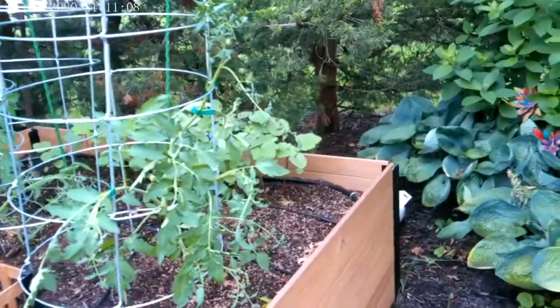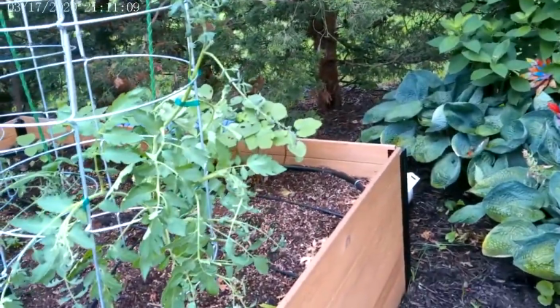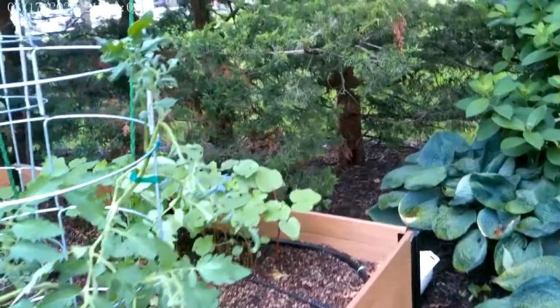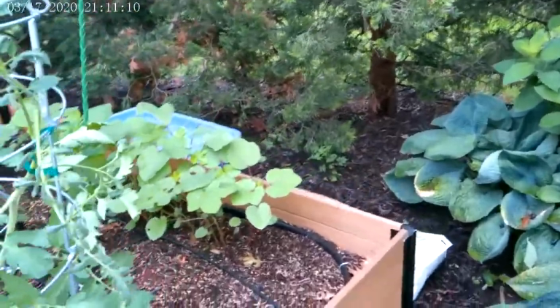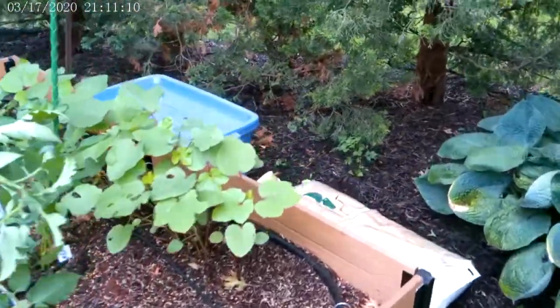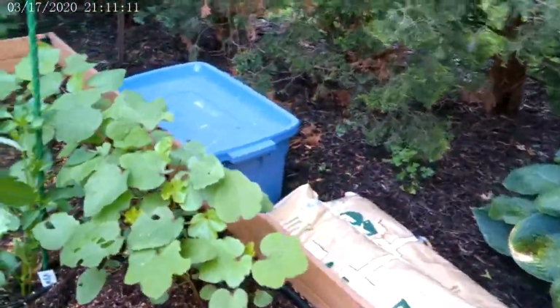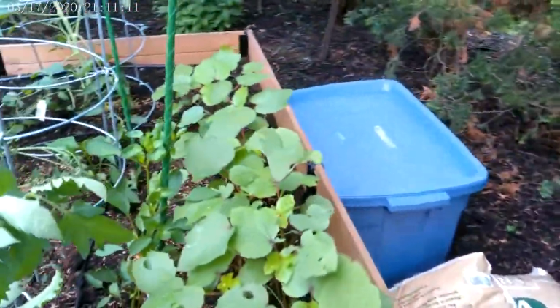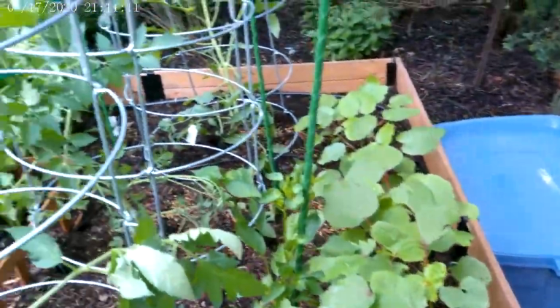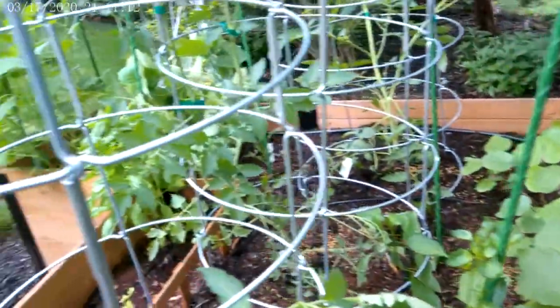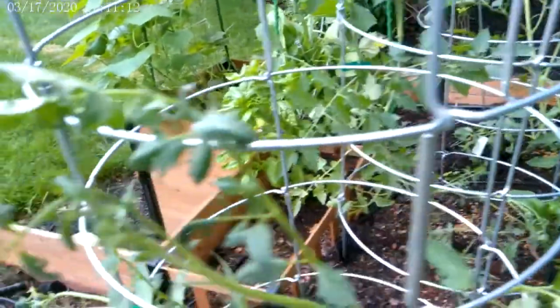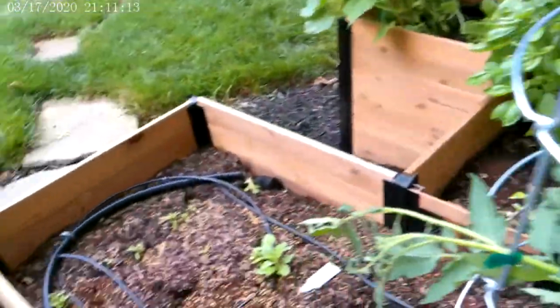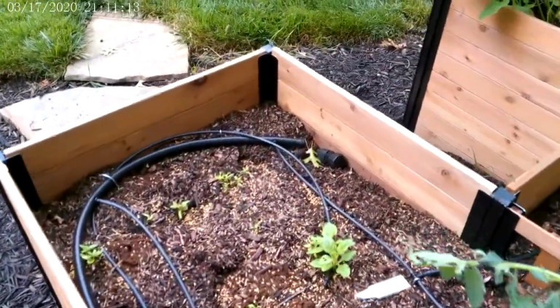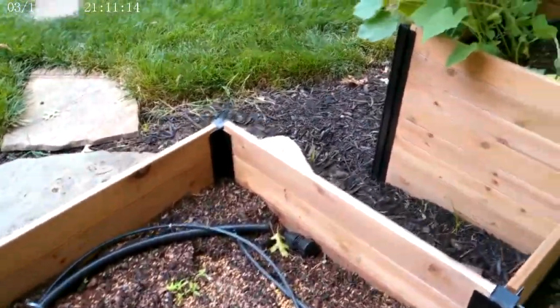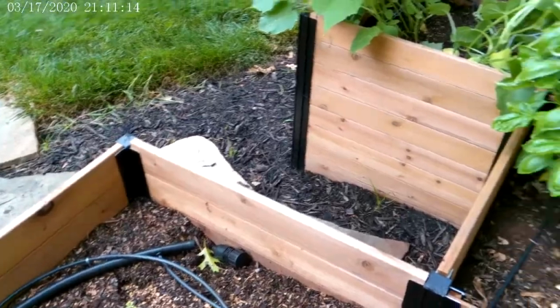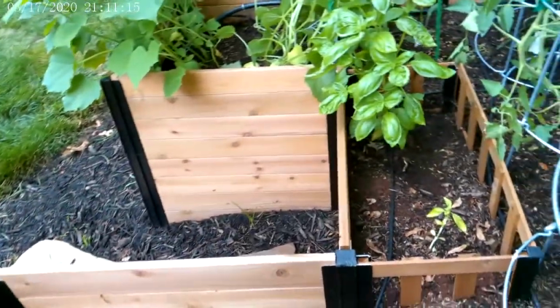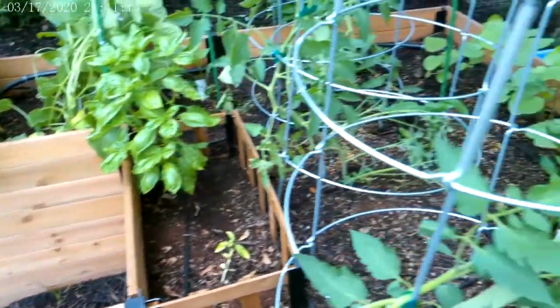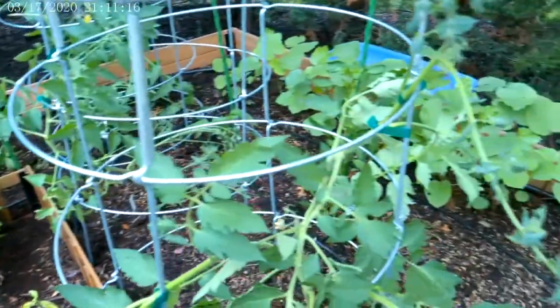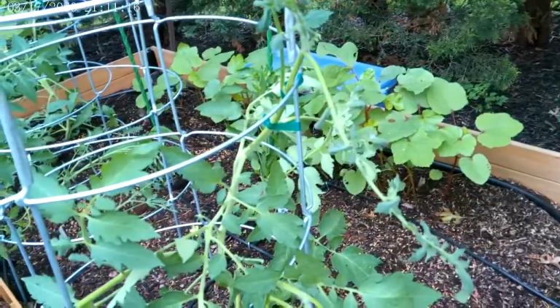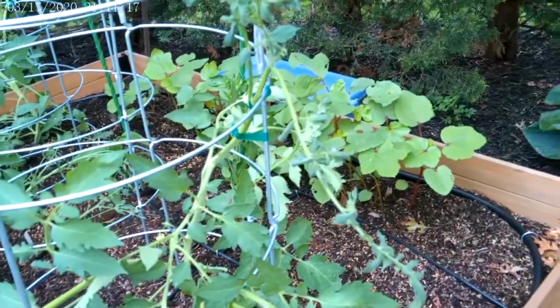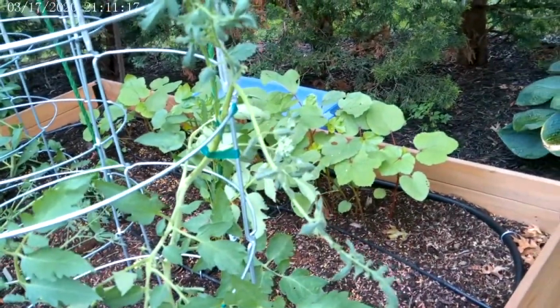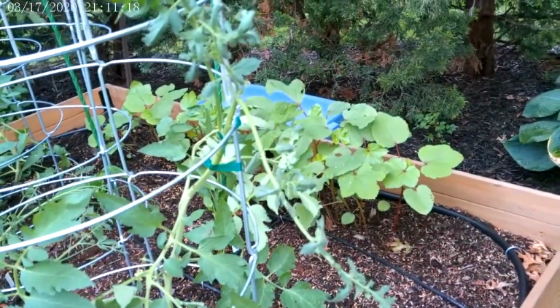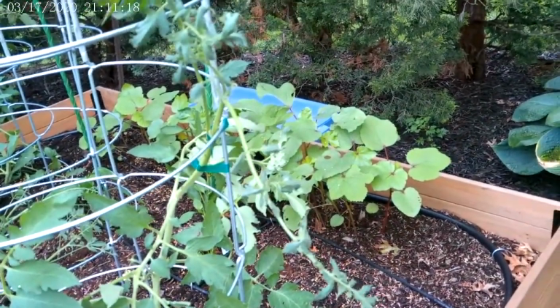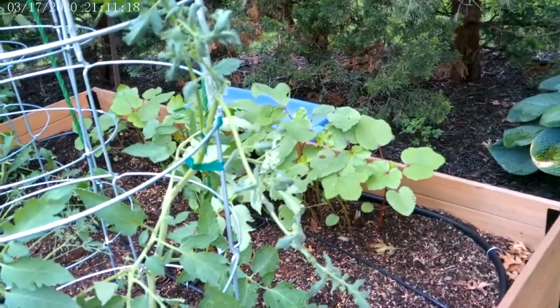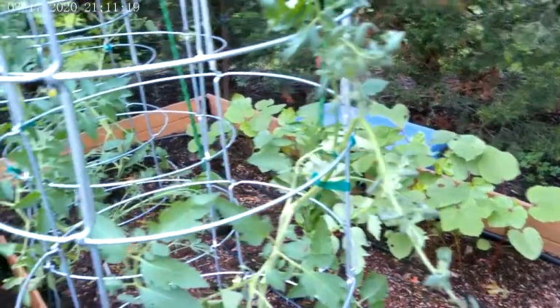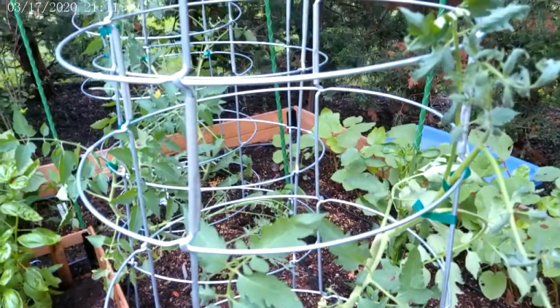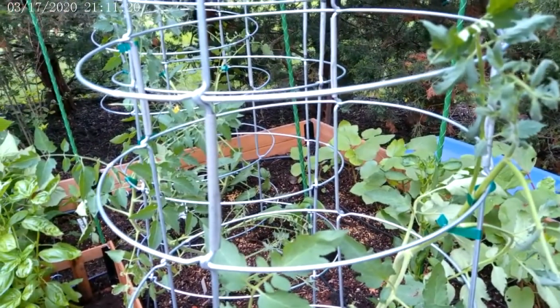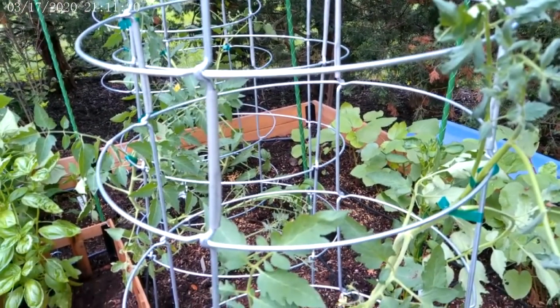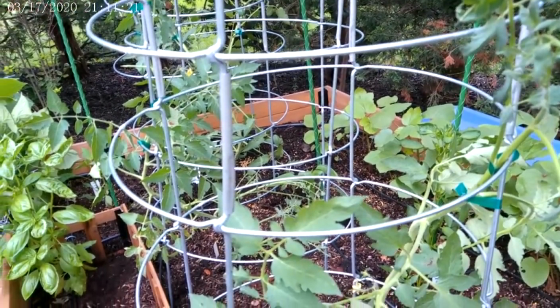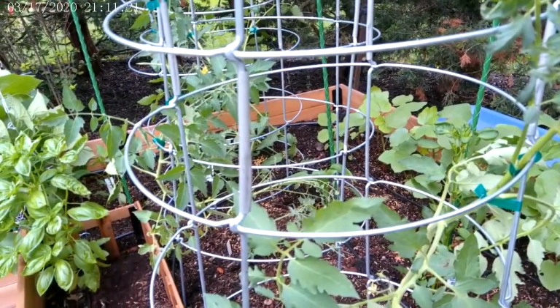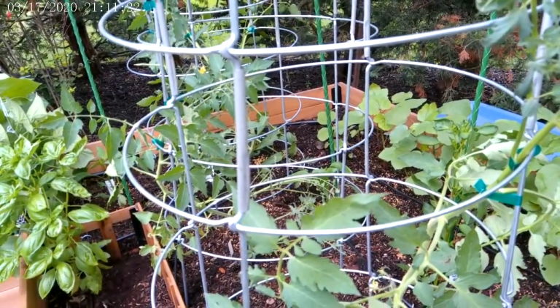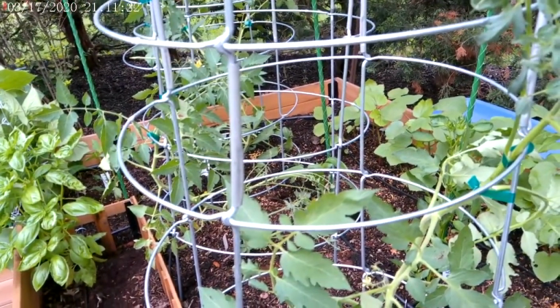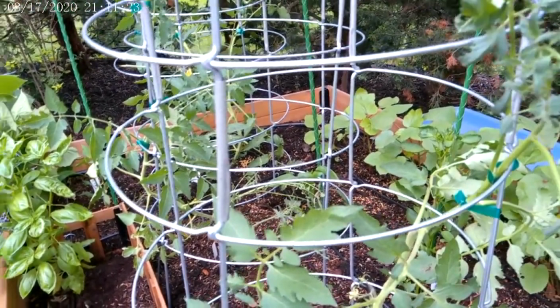Okra looking great. Peppers too. Everything's coming up. So today I added some fertilizer and I used your fungal spray. I noticed that you have two bottles of fungal spray and none of the insecticide.